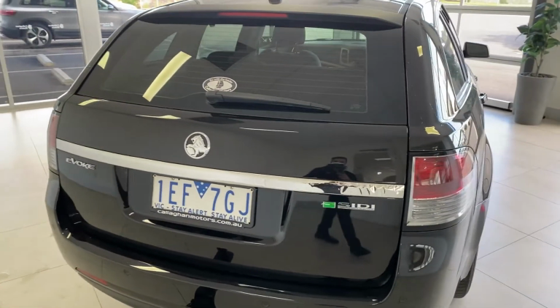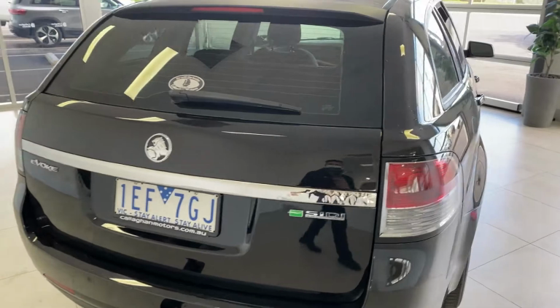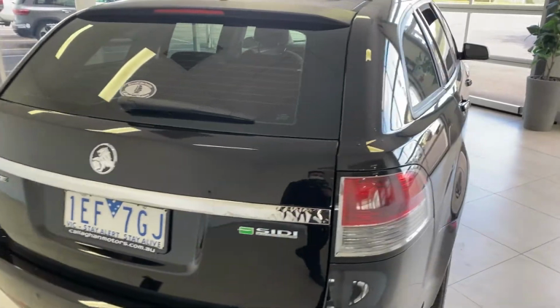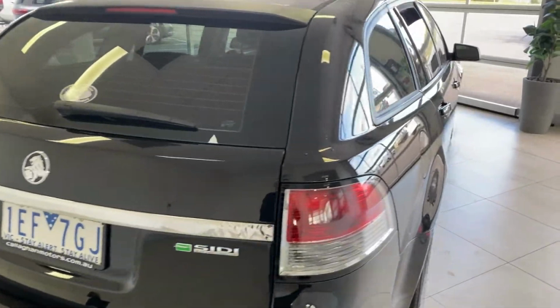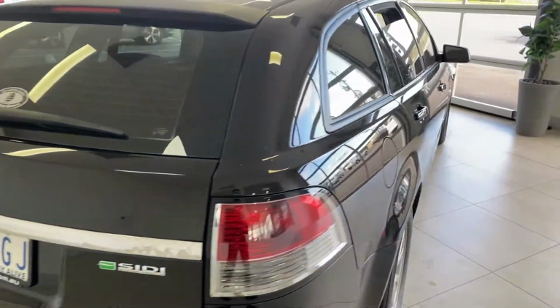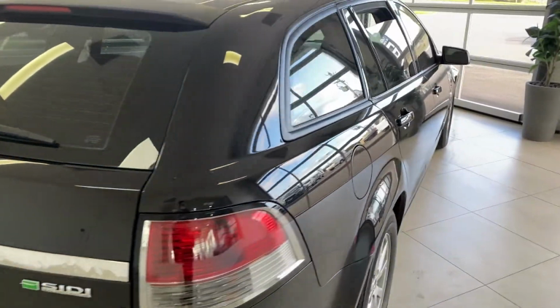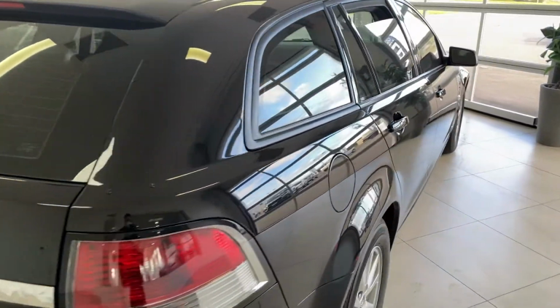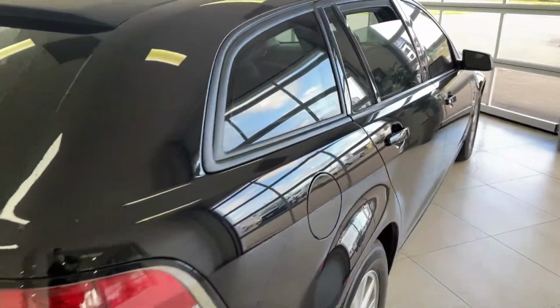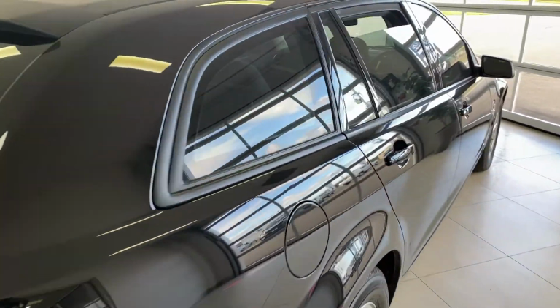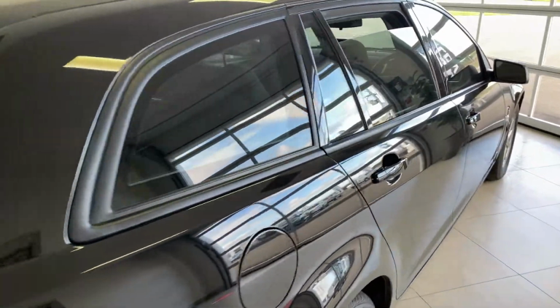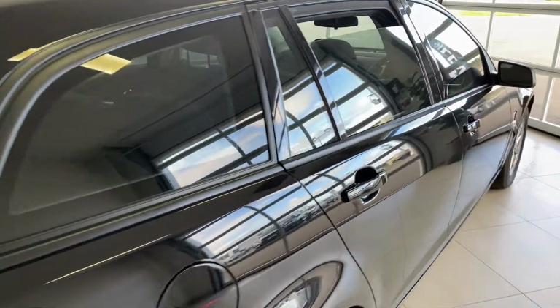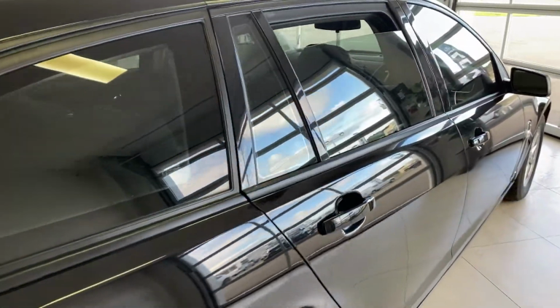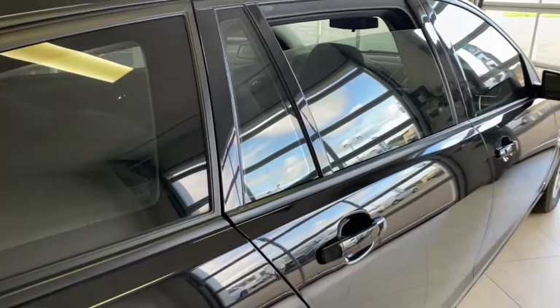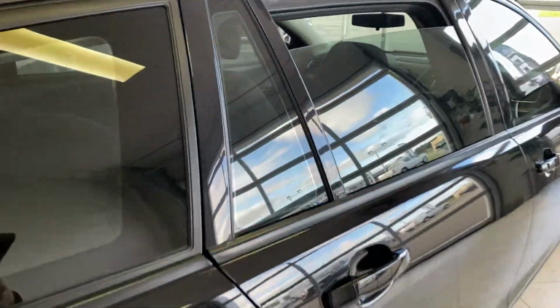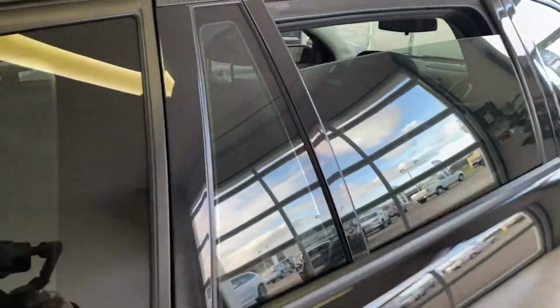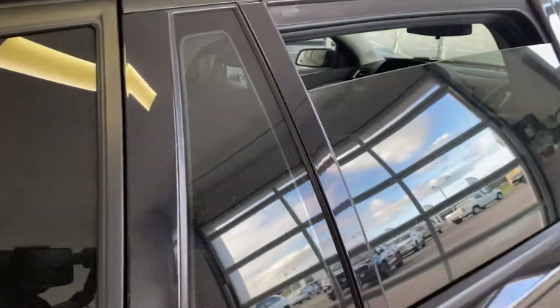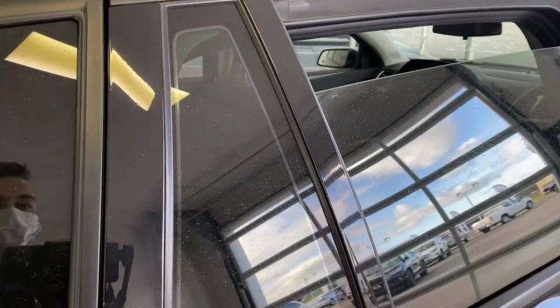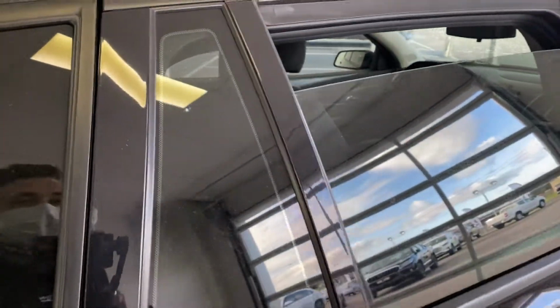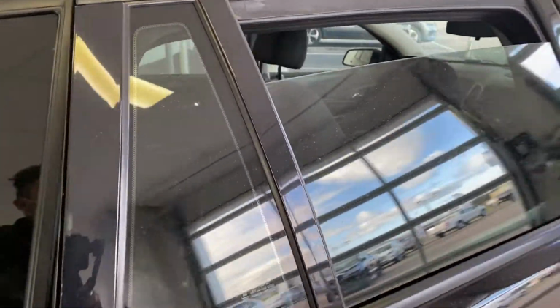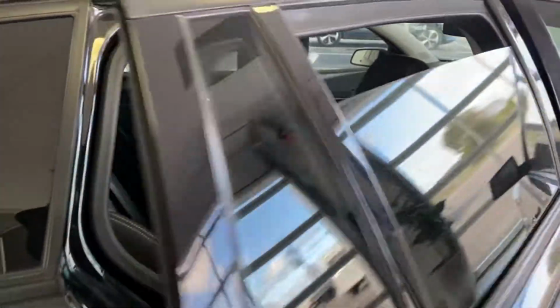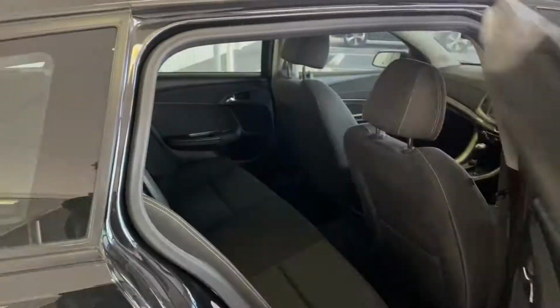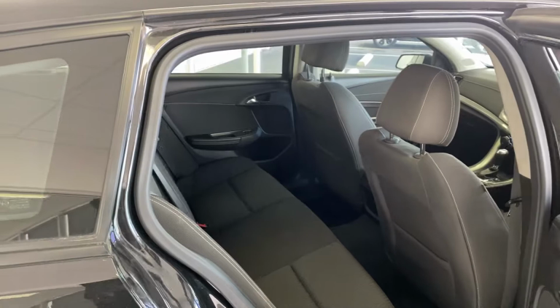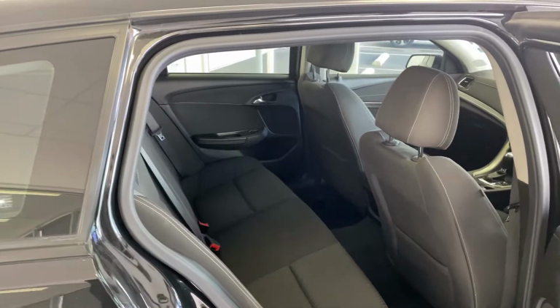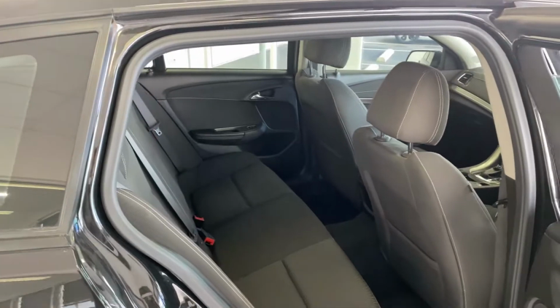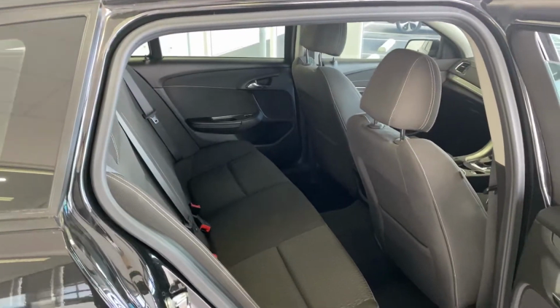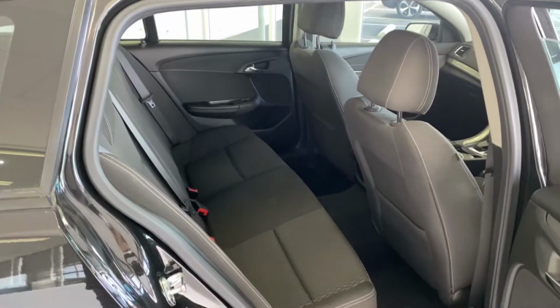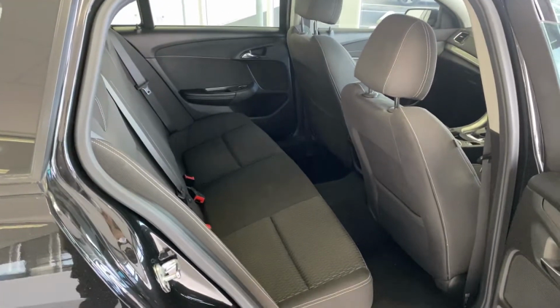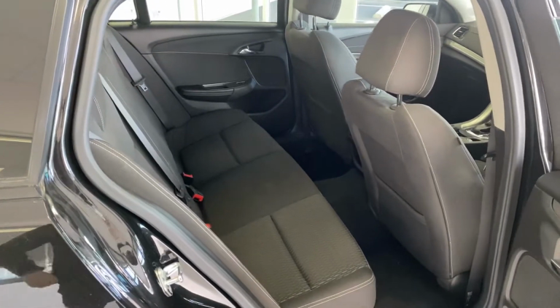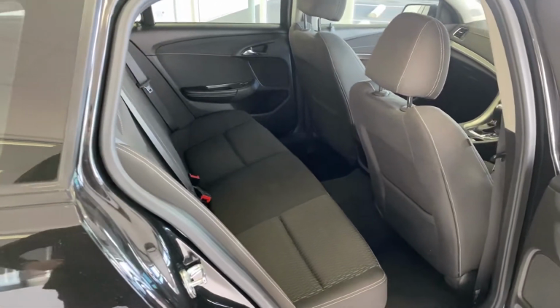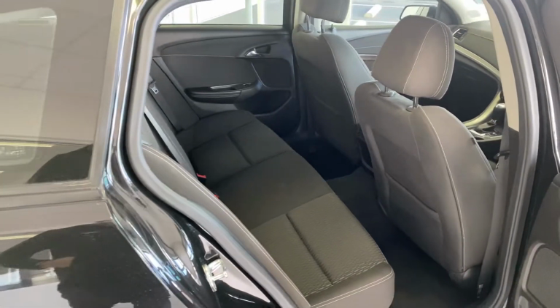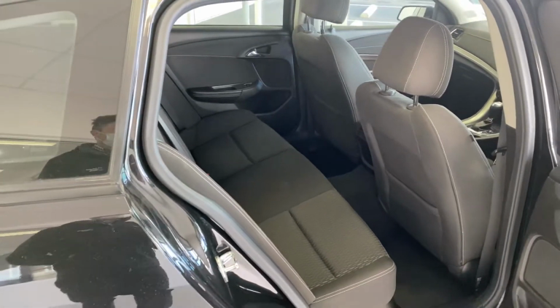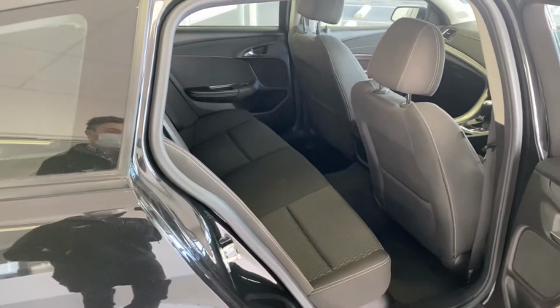There are three child seat anchorage points across the rear, so there's plenty of room for the whole family, and being a wagon there's plenty of boot room as well.